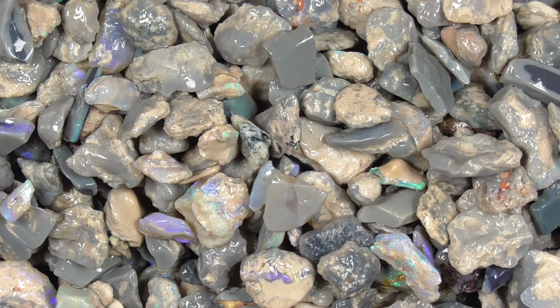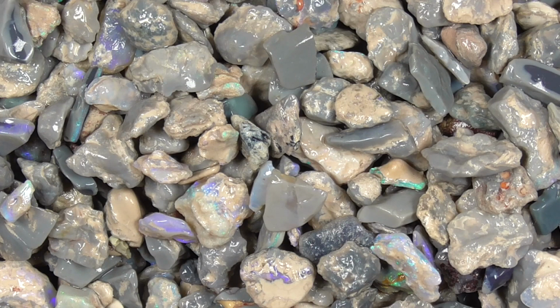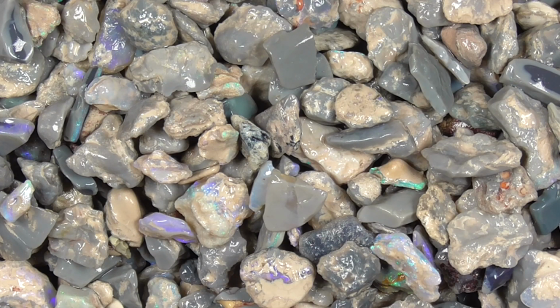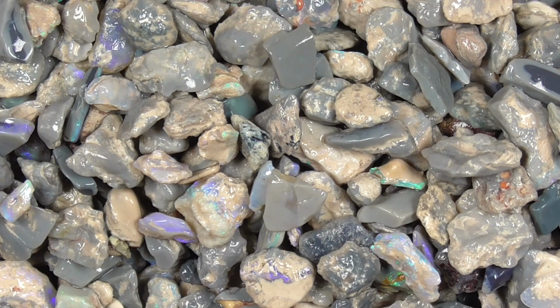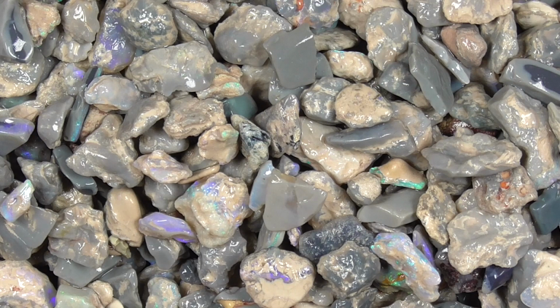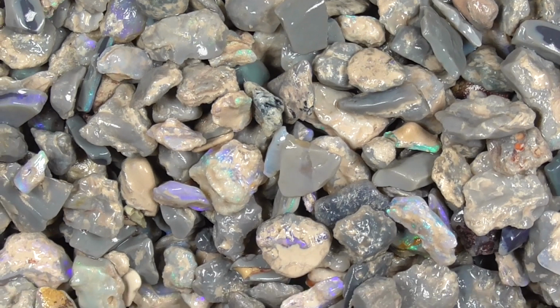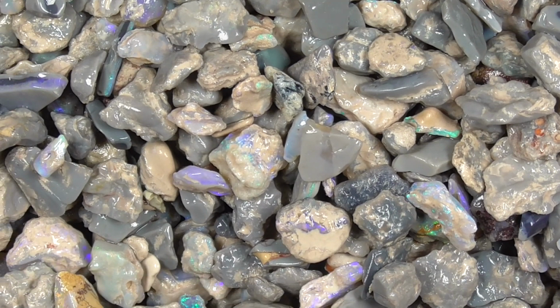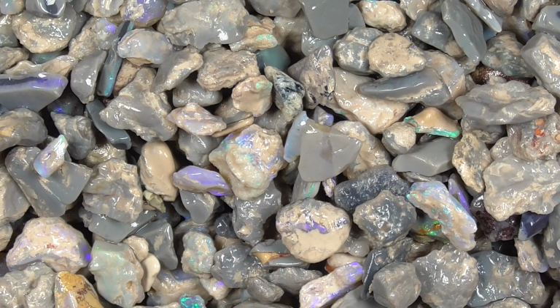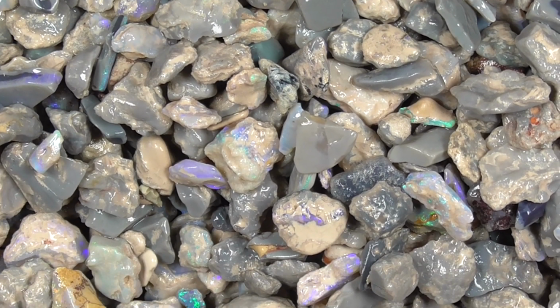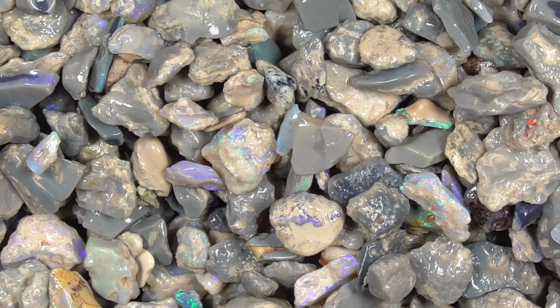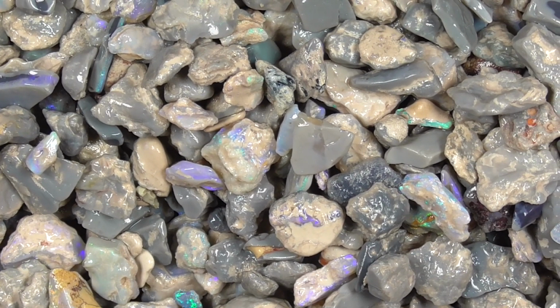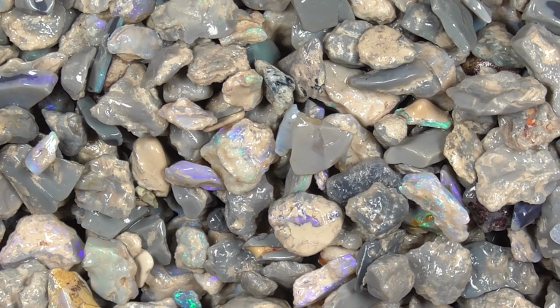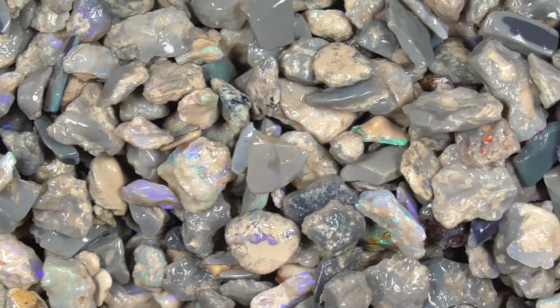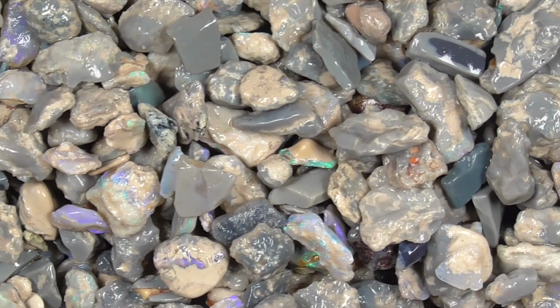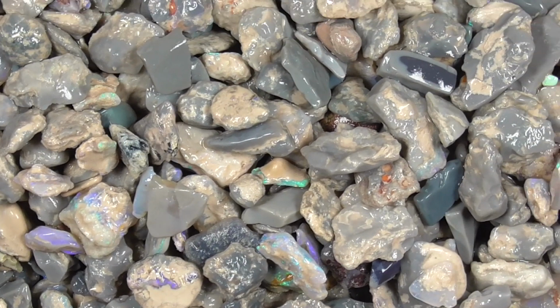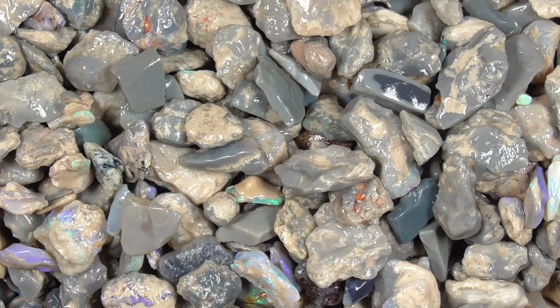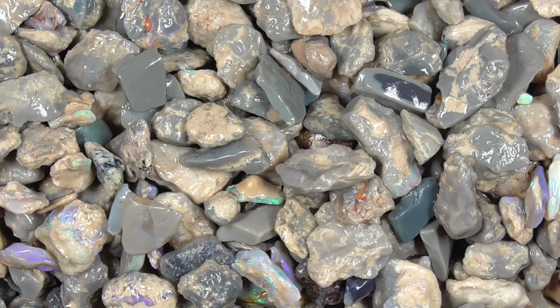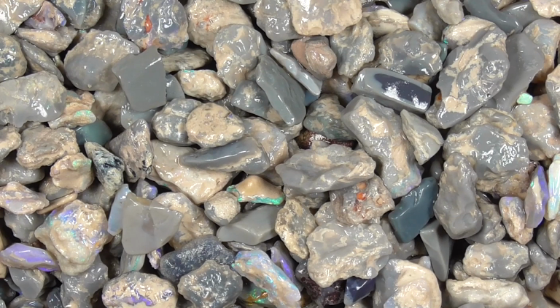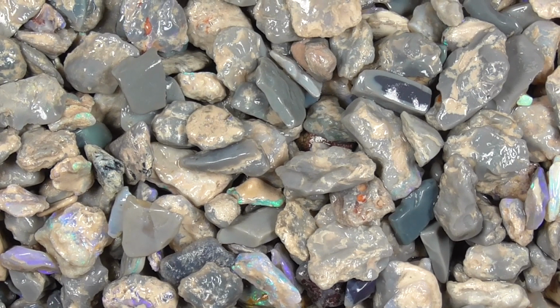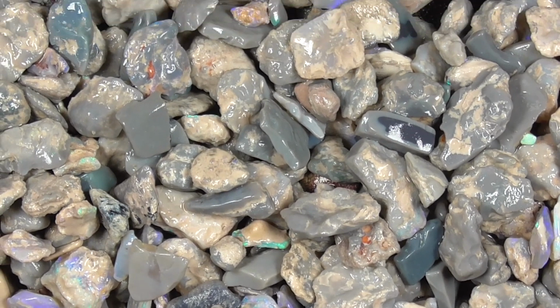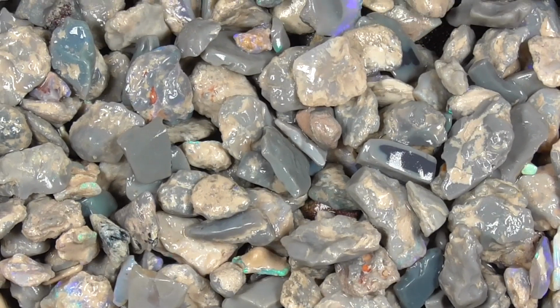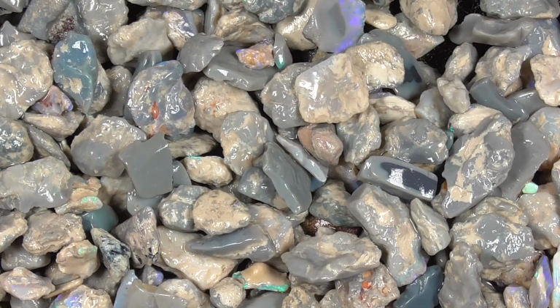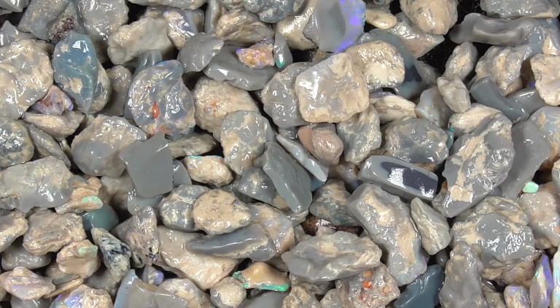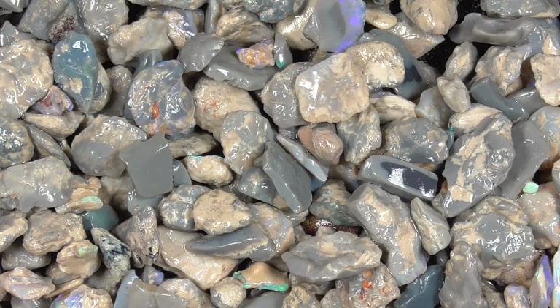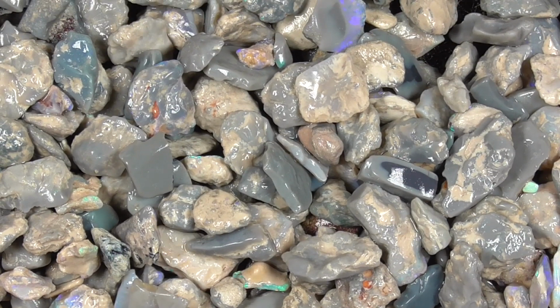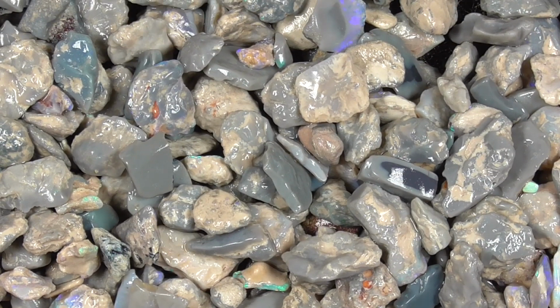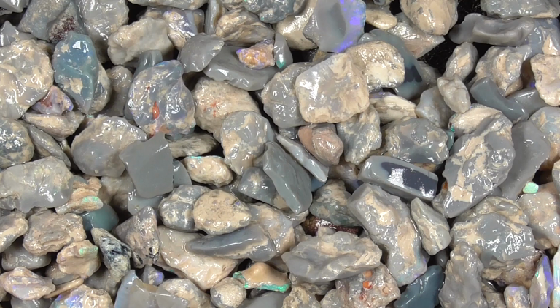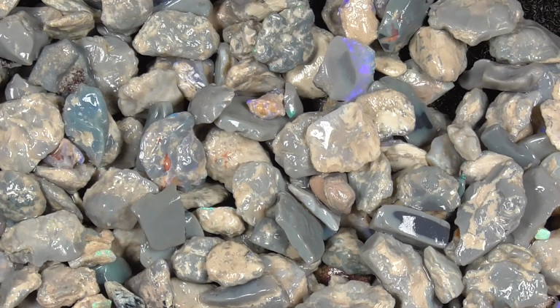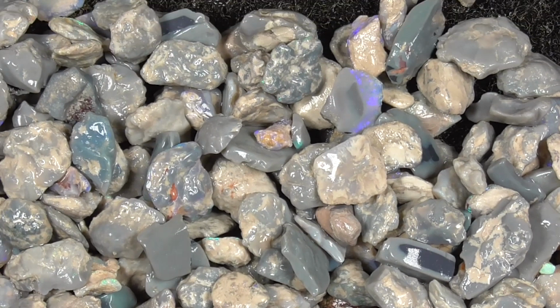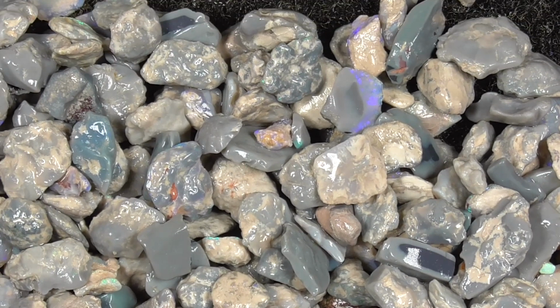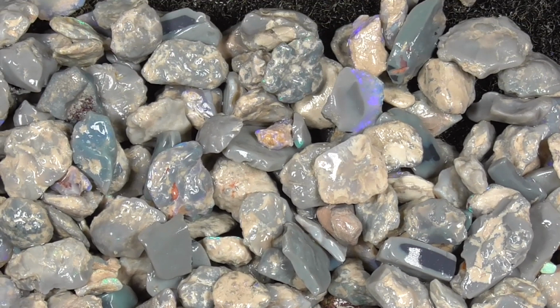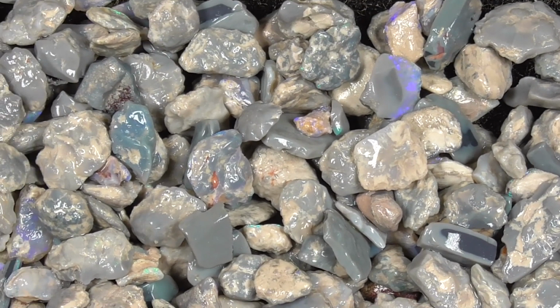As you can see it's got potch, some colour mixed in amongst it. It's mostly small pieces, around 10mm. A bit of bounce.